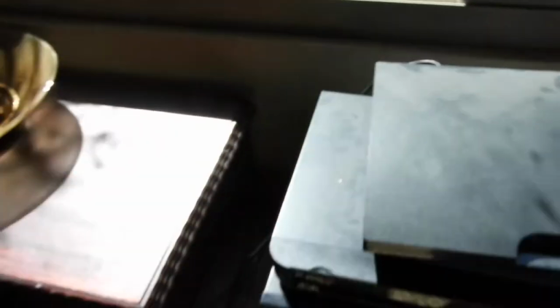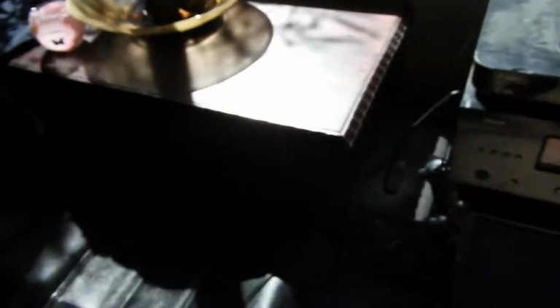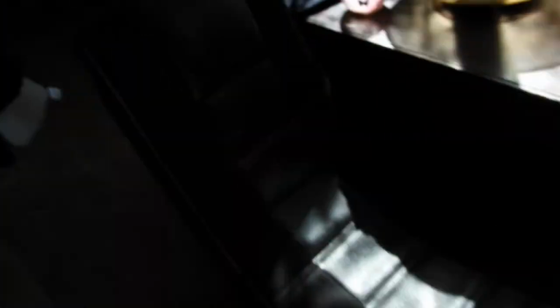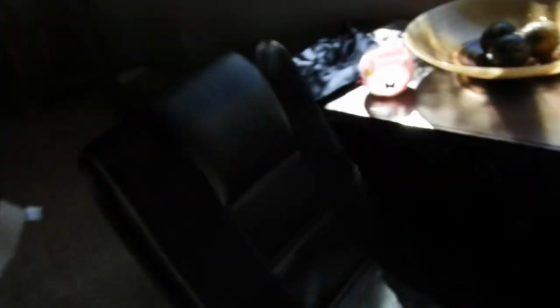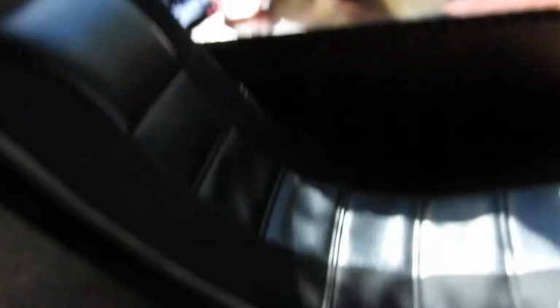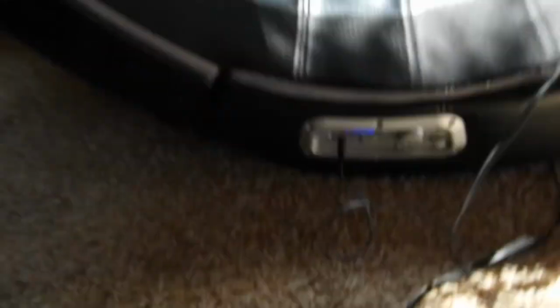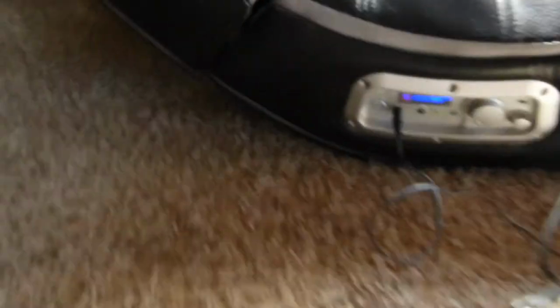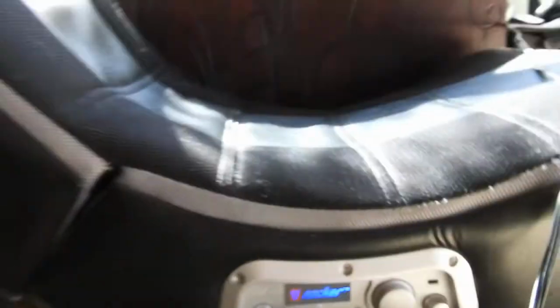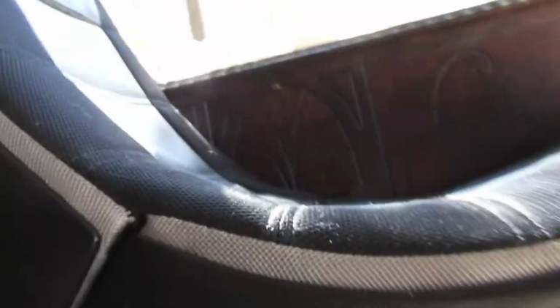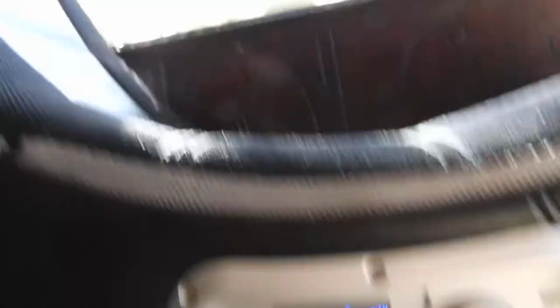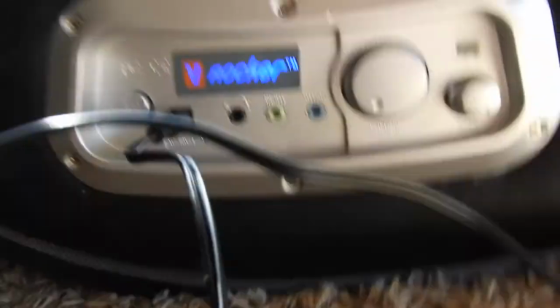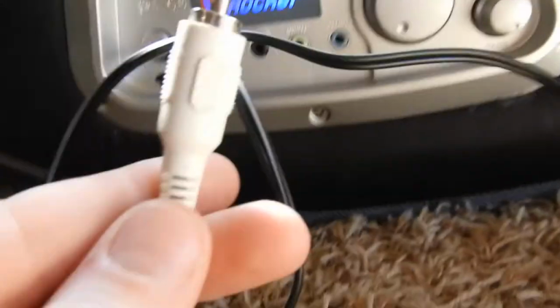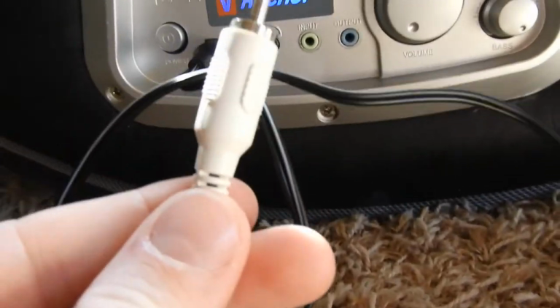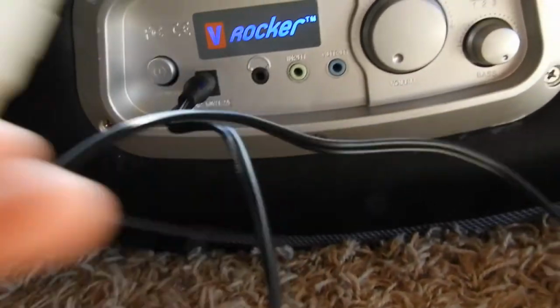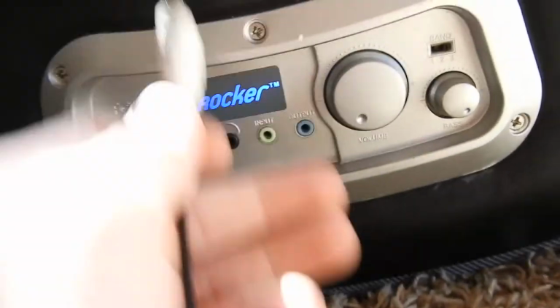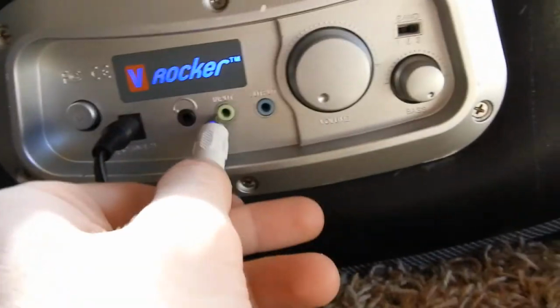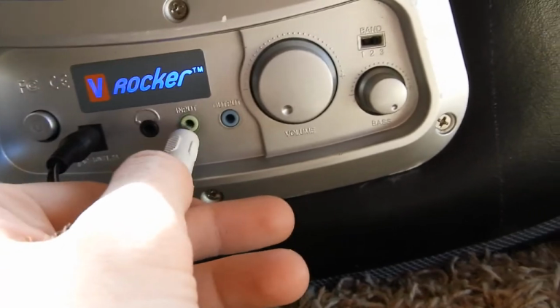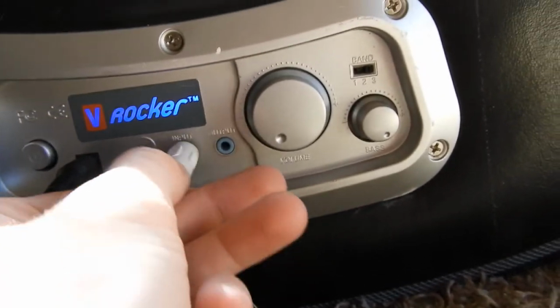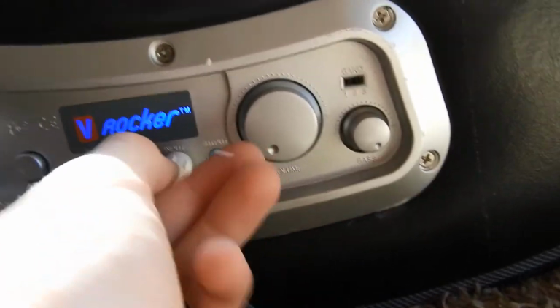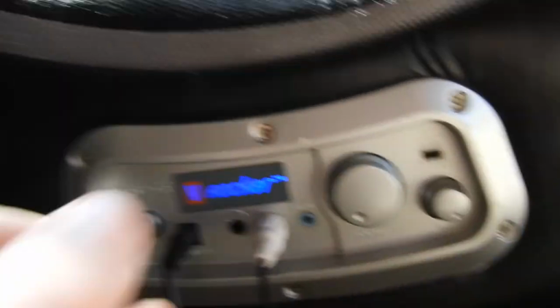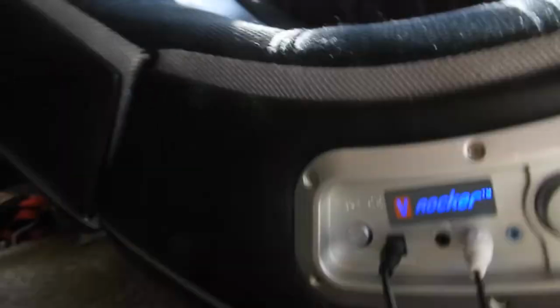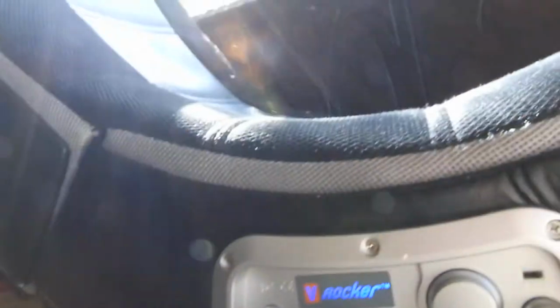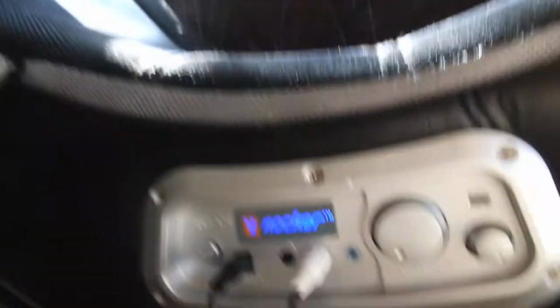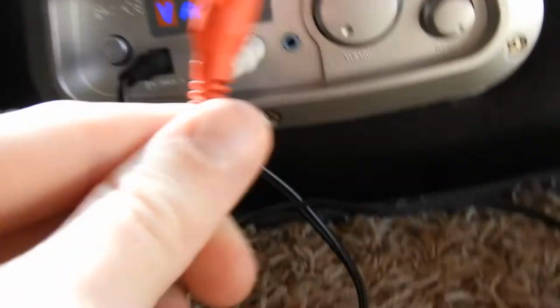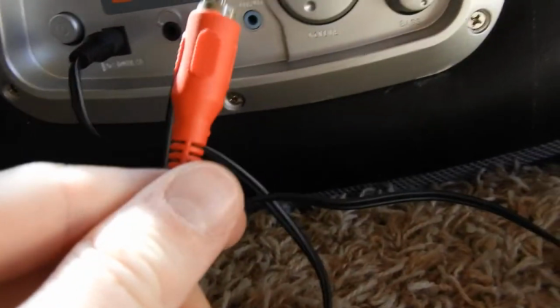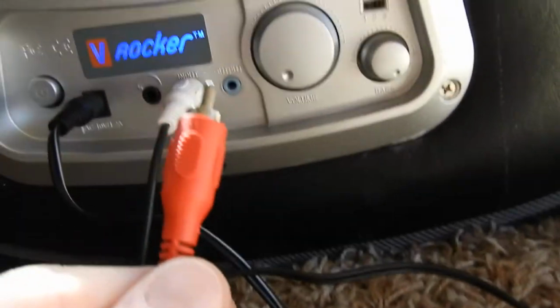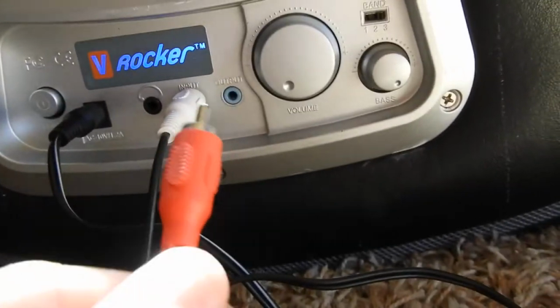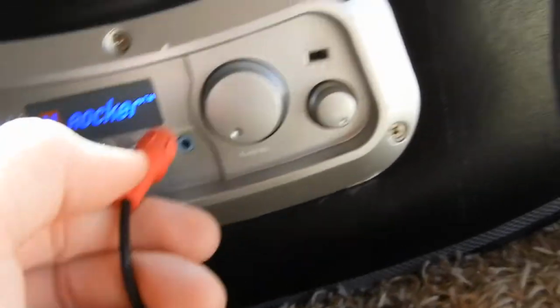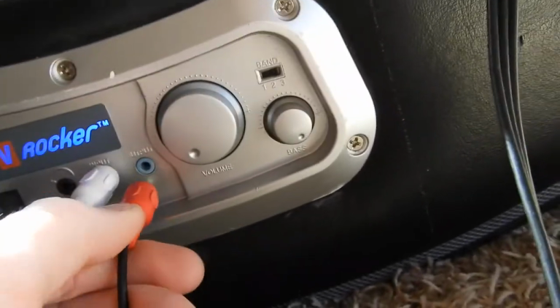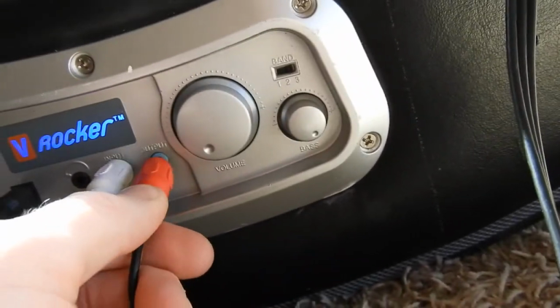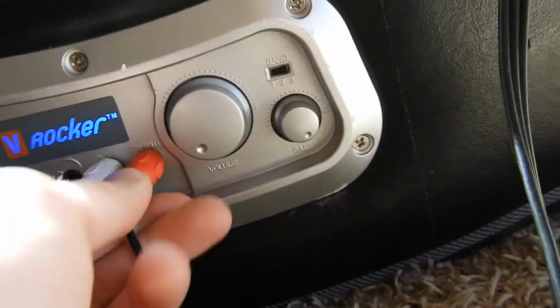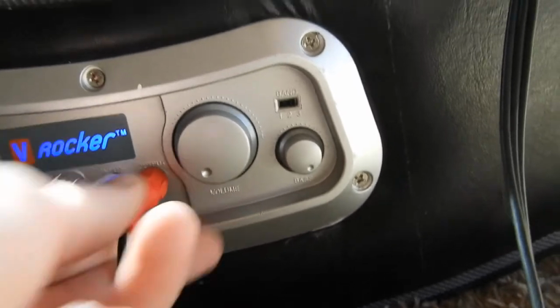Now you go to the chair. The white cable goes into the input, then you take the red cable and plug it into the output.